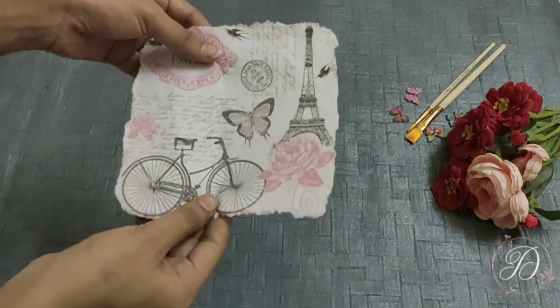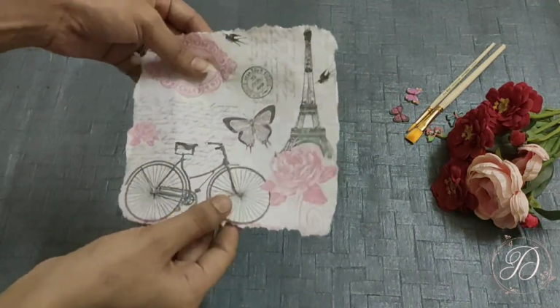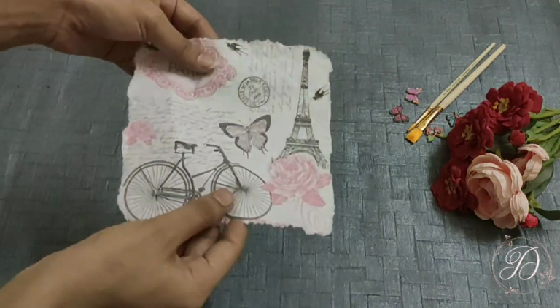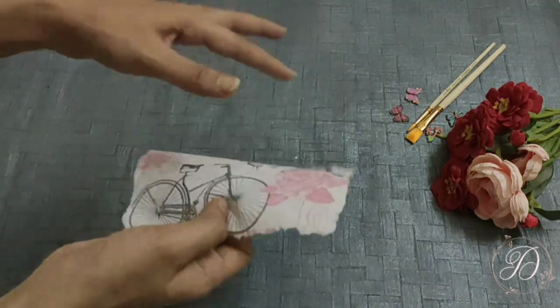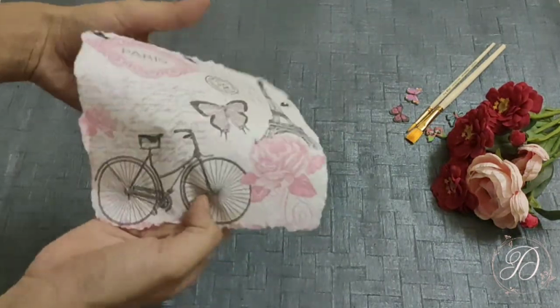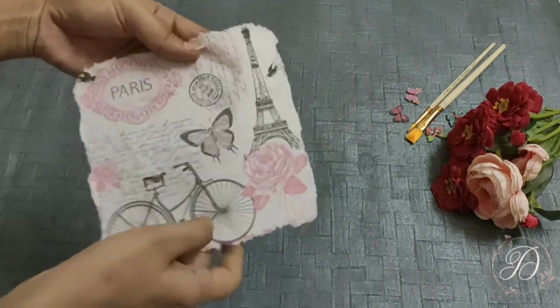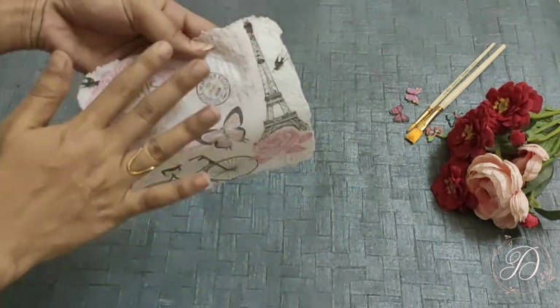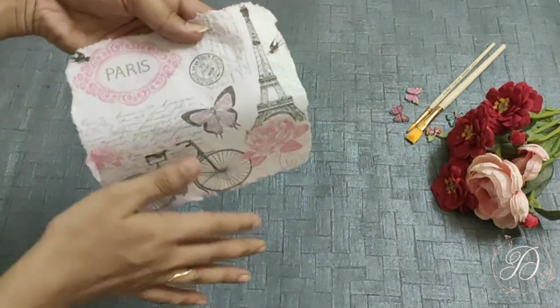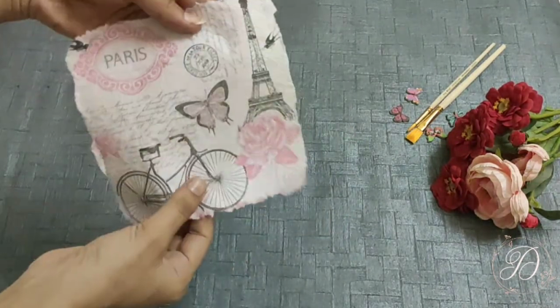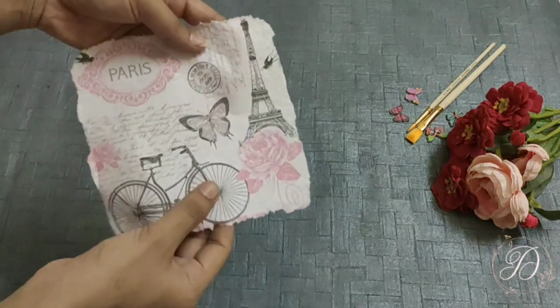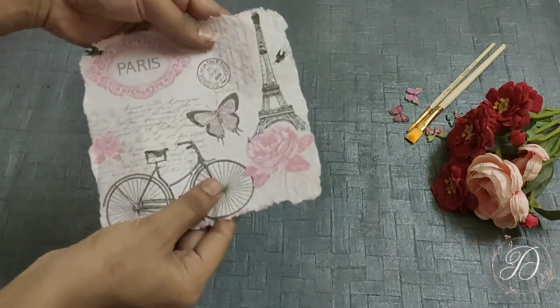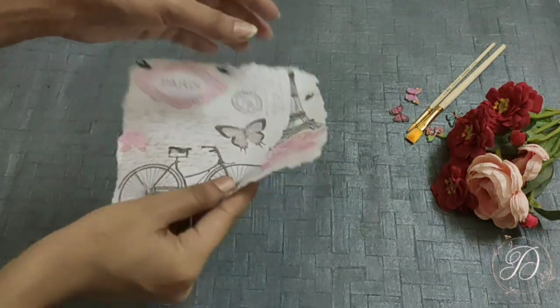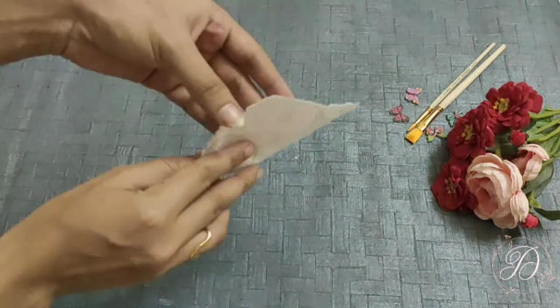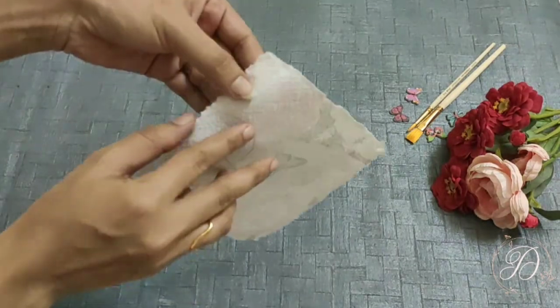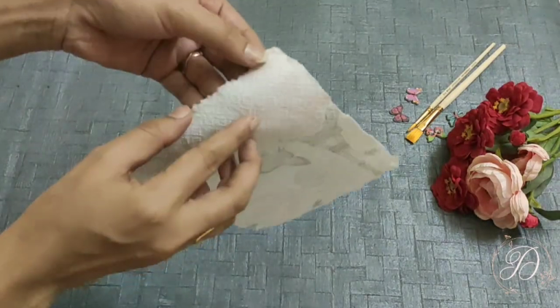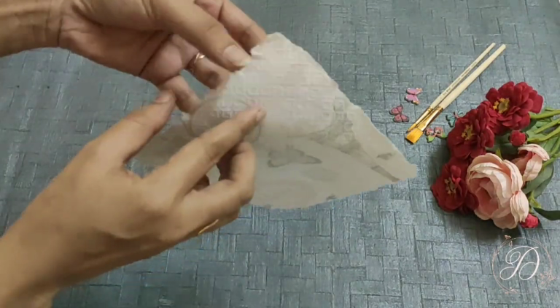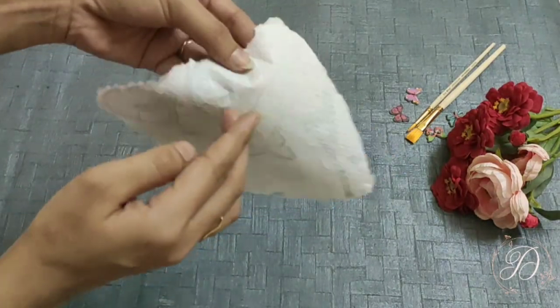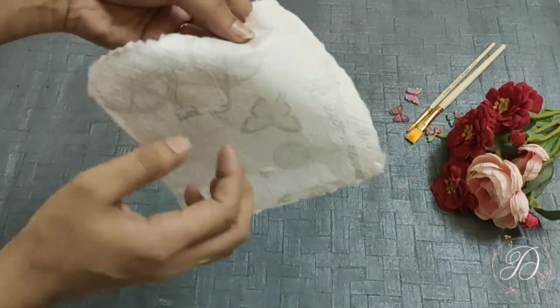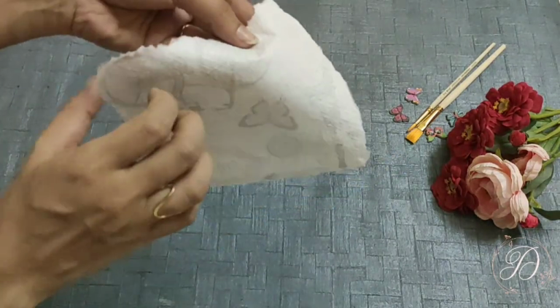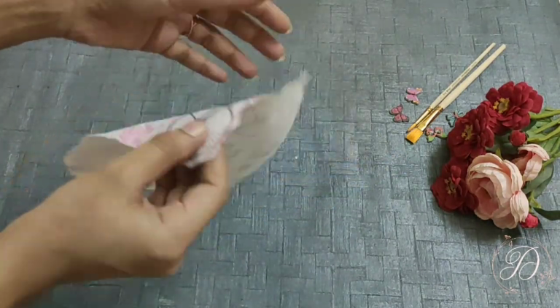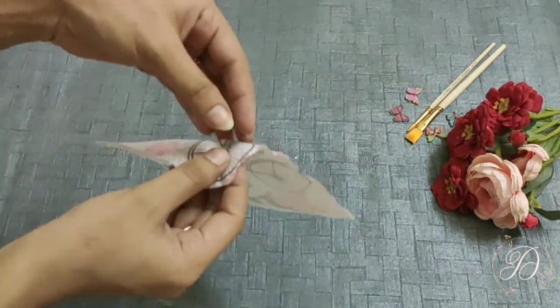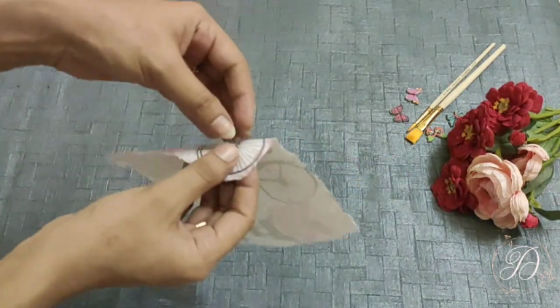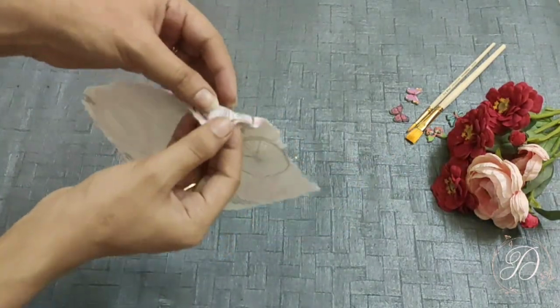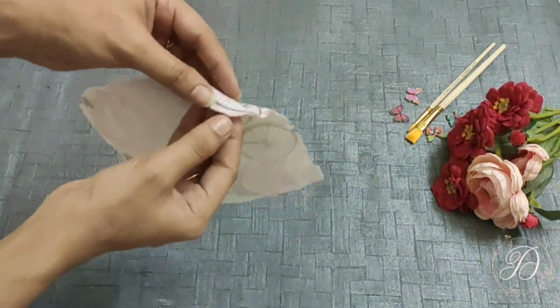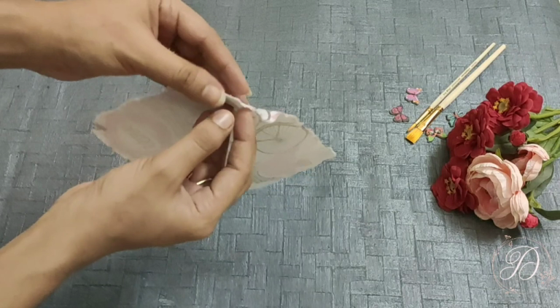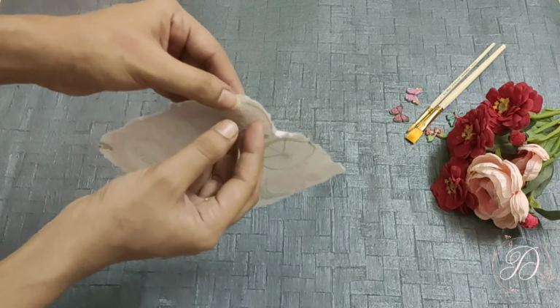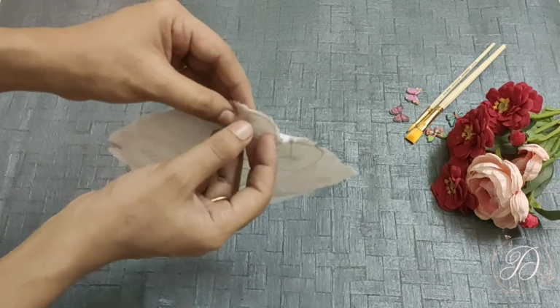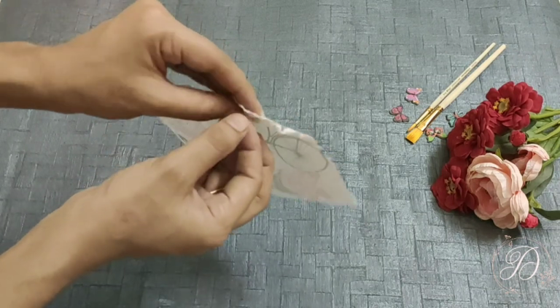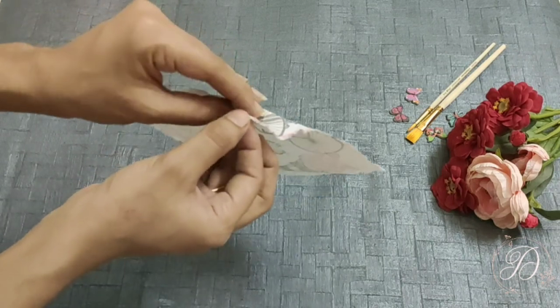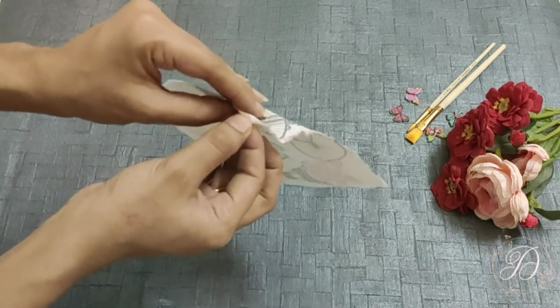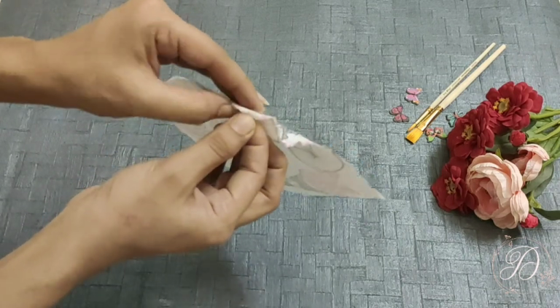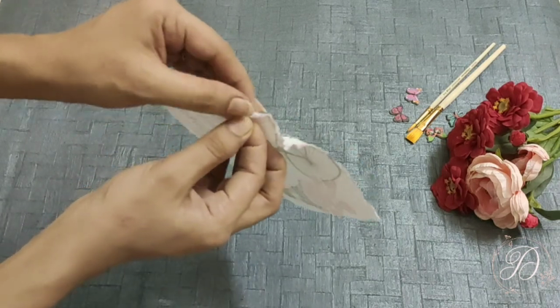Always remember that you will not directly stick this napkin paper on the base. You have to remove the top ply and use only the printed side of the napkin.